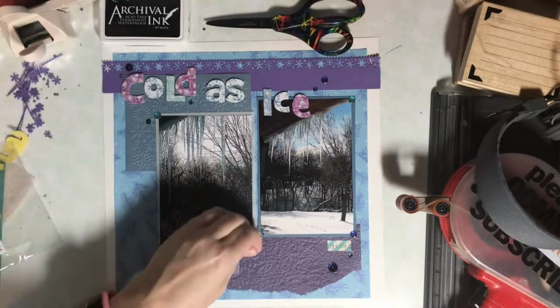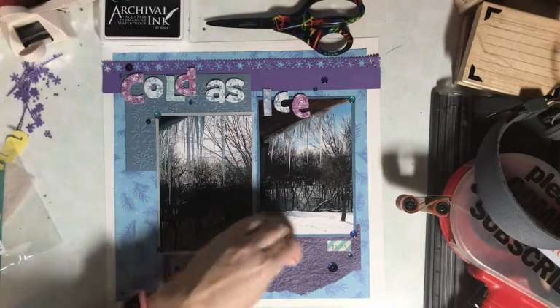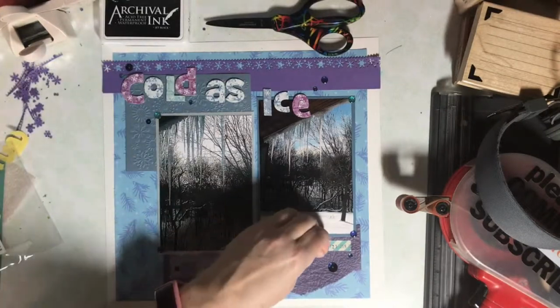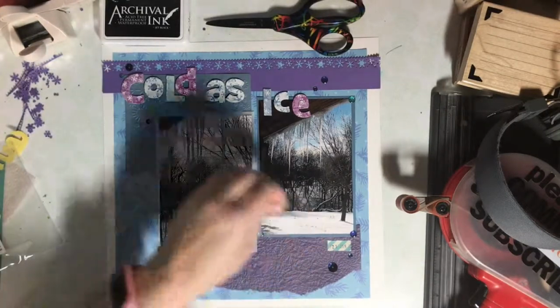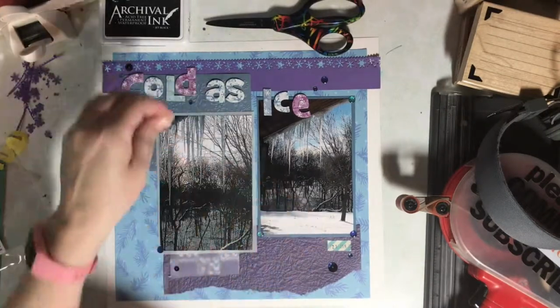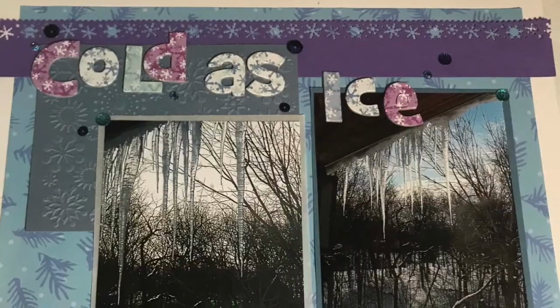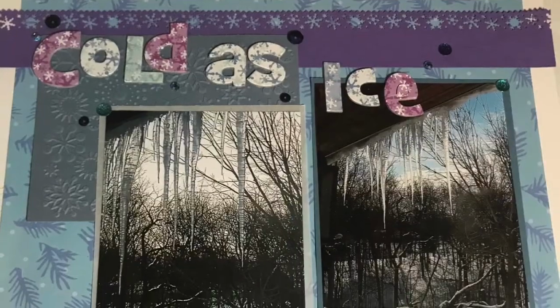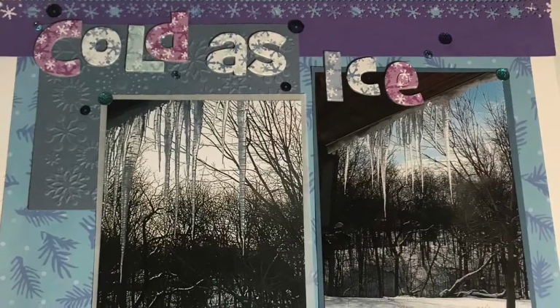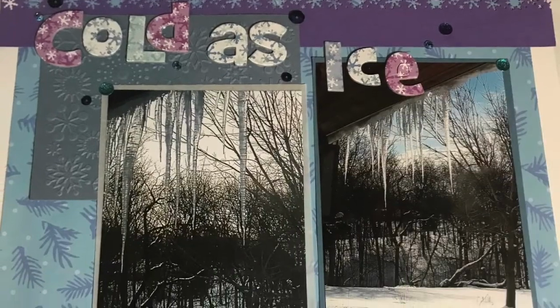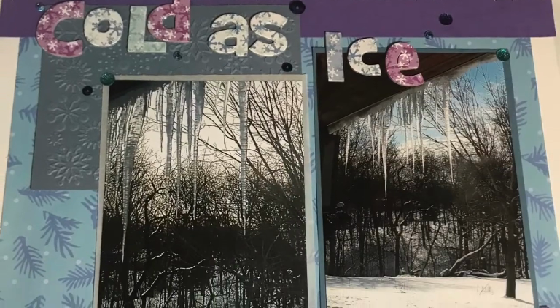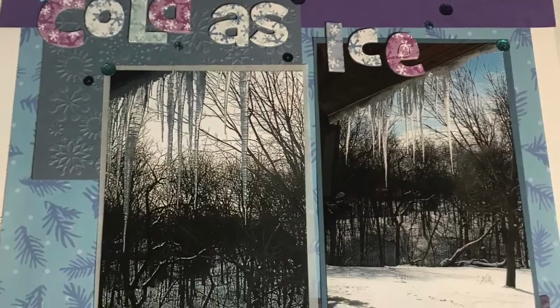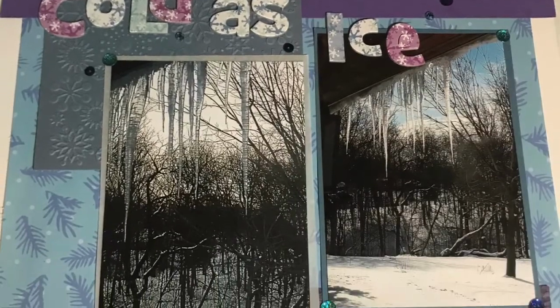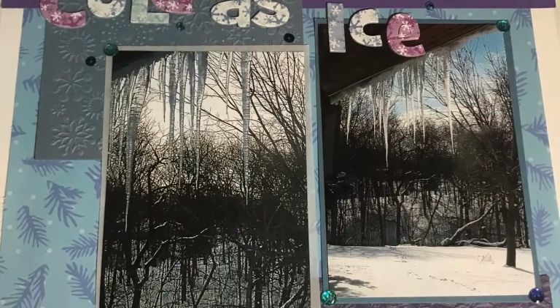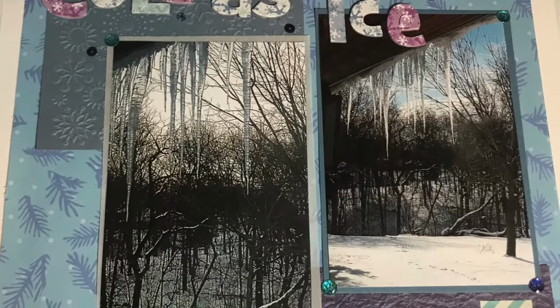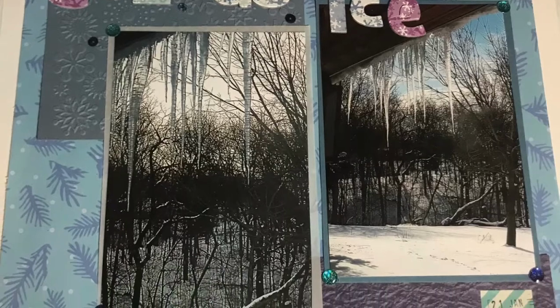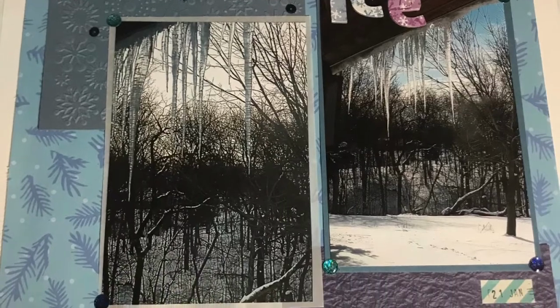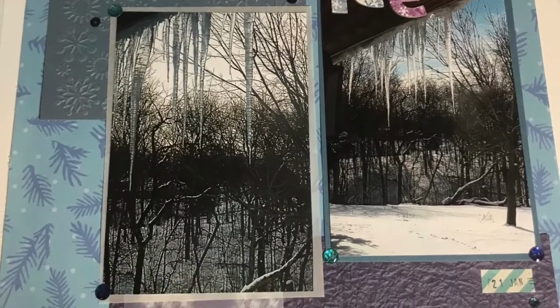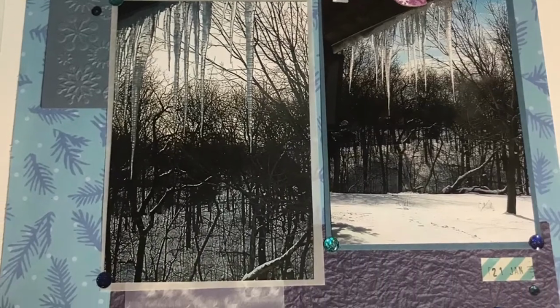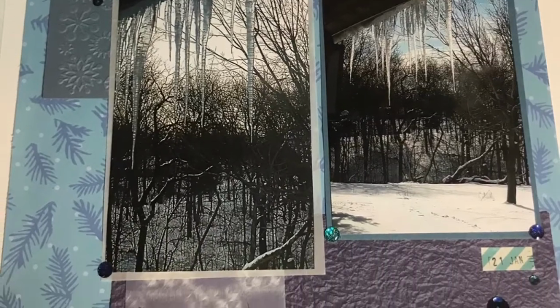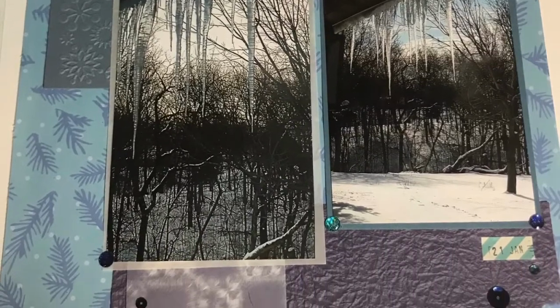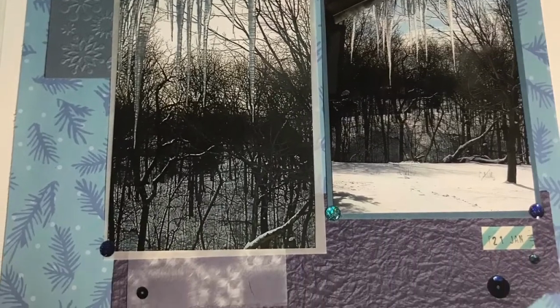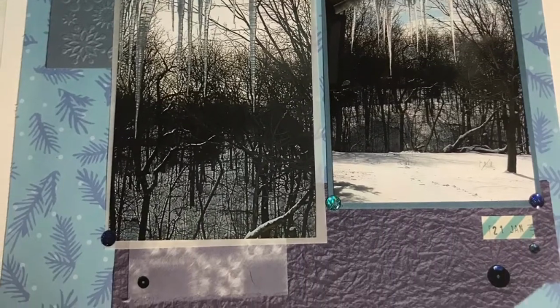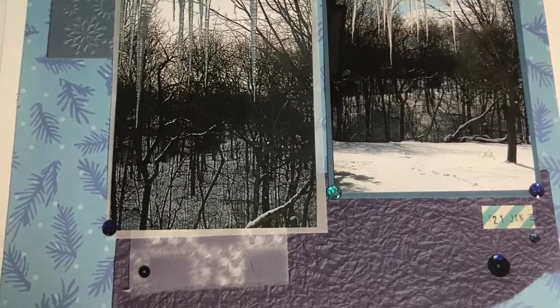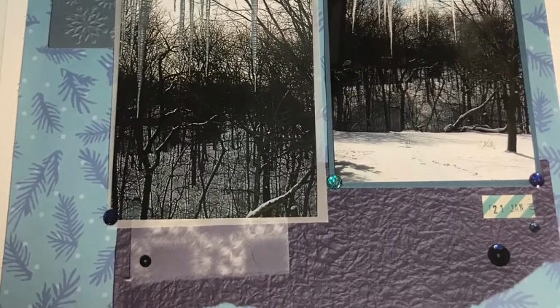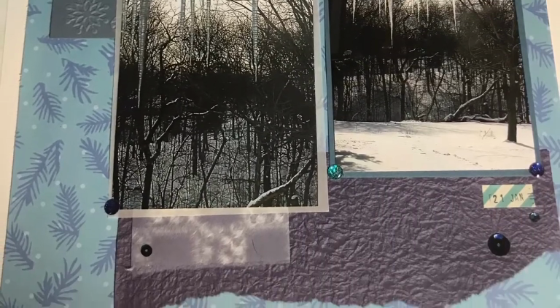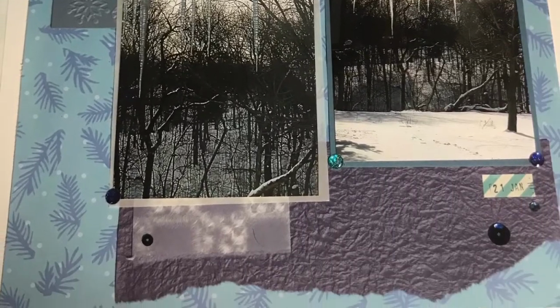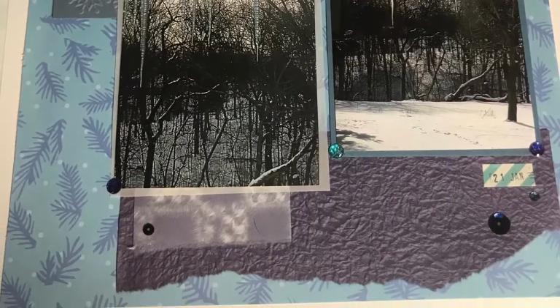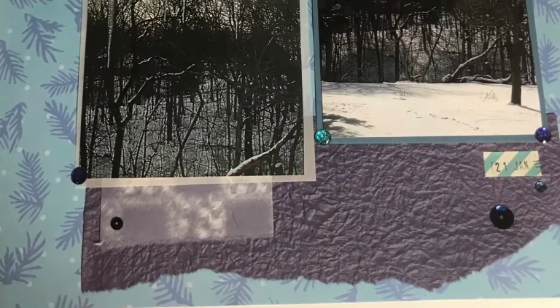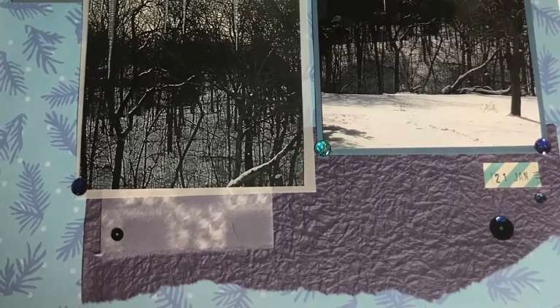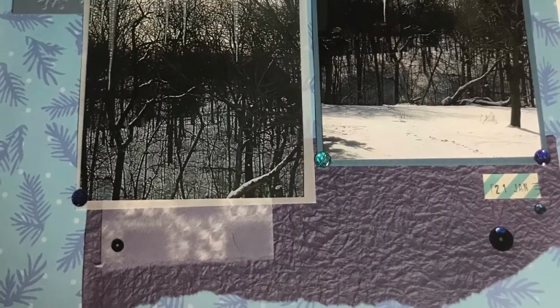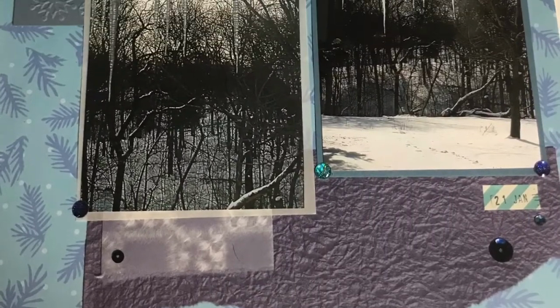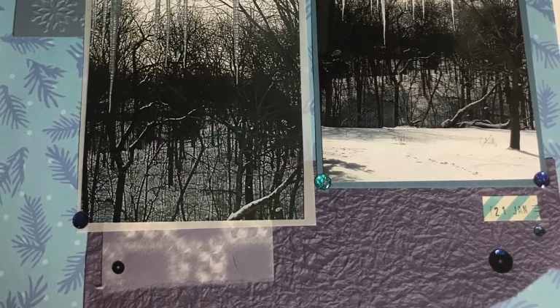Here are some pictures of the finished layout. Thanks for watching, and until next time — keep on scrapping everybody!